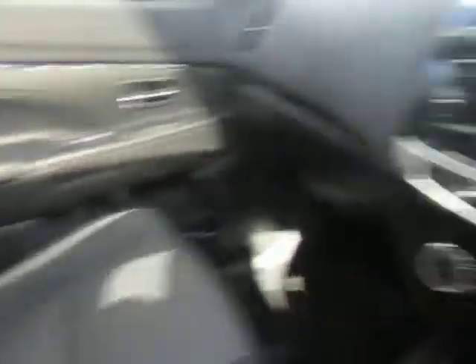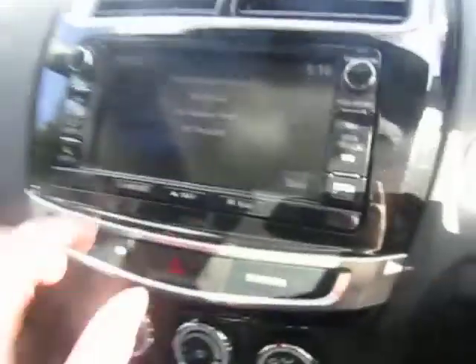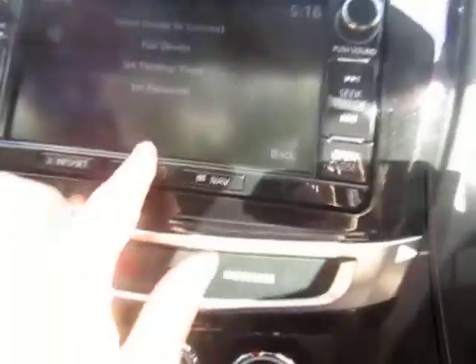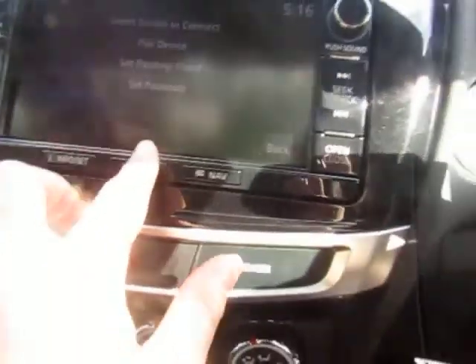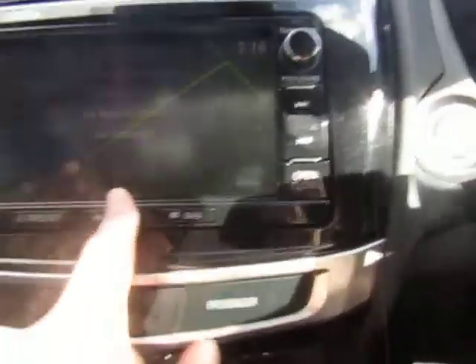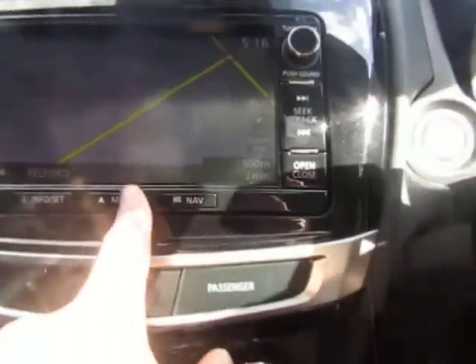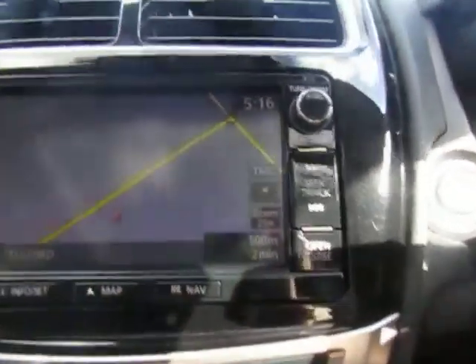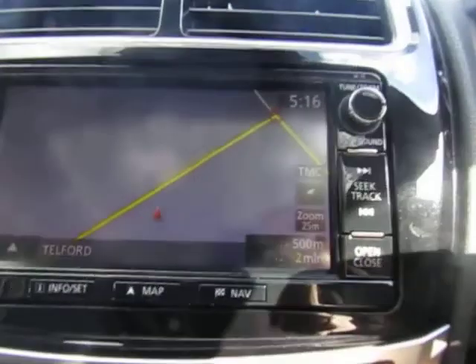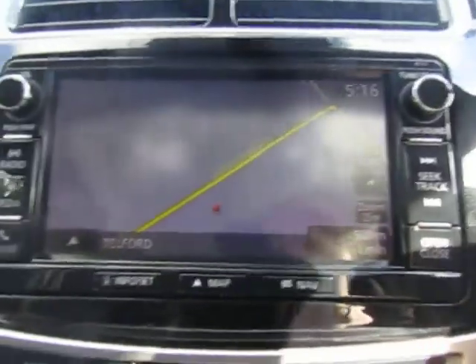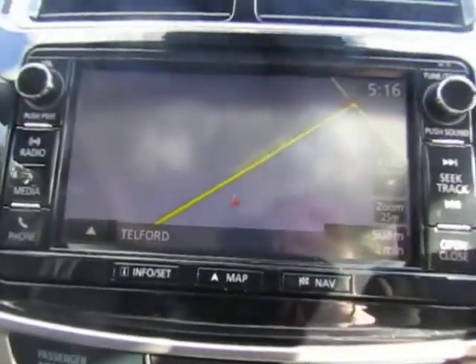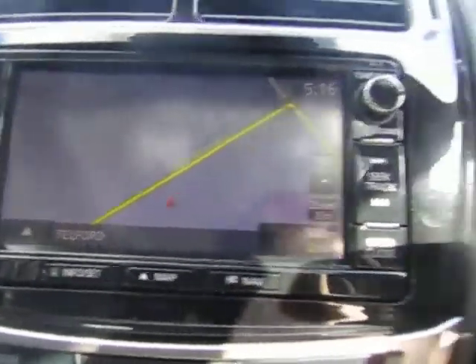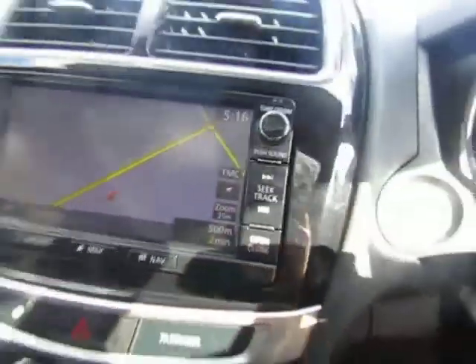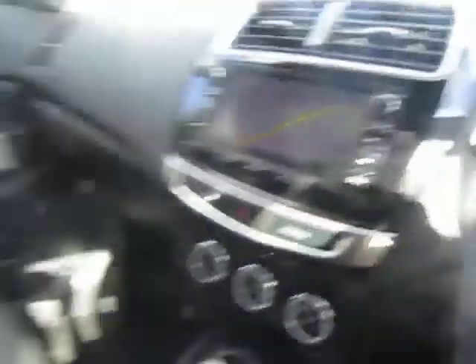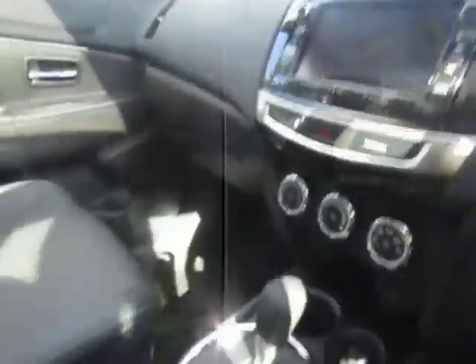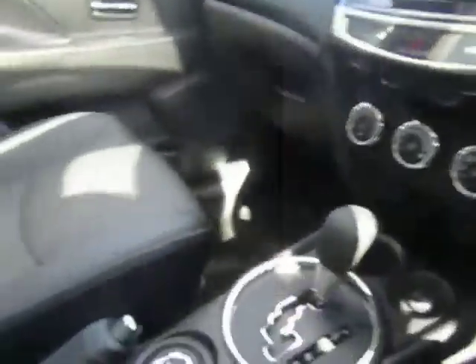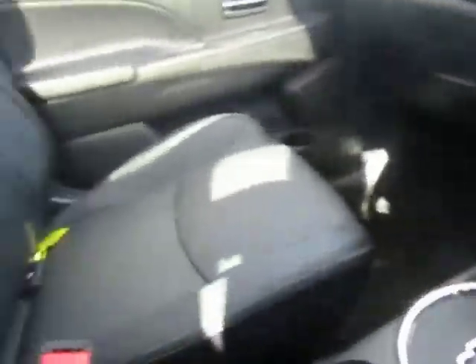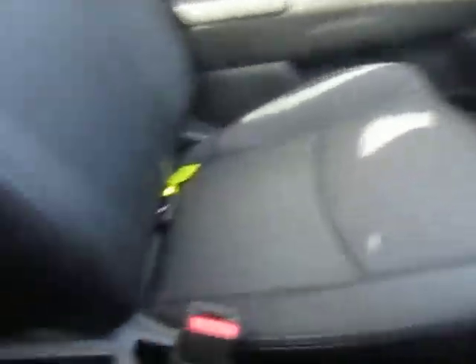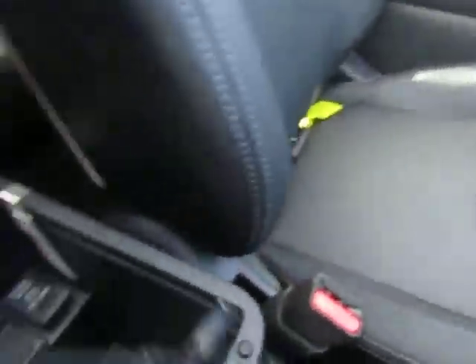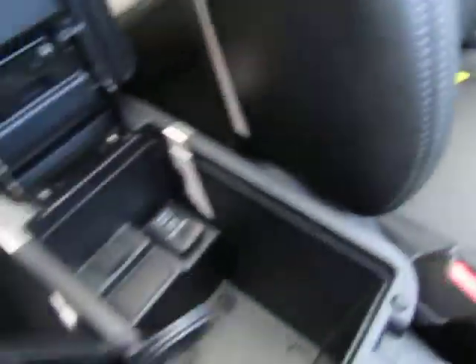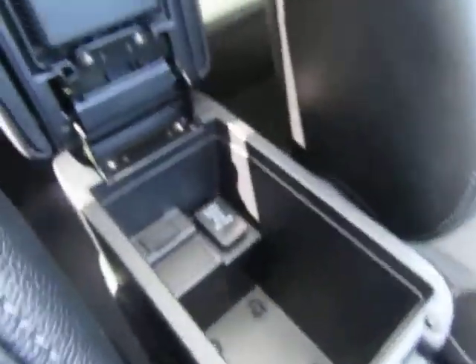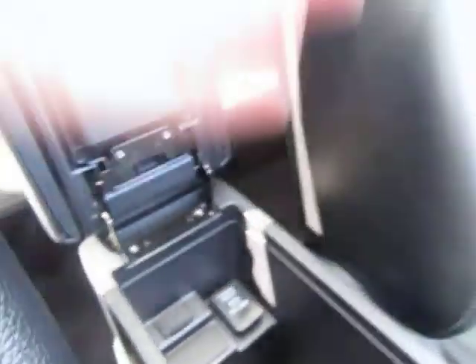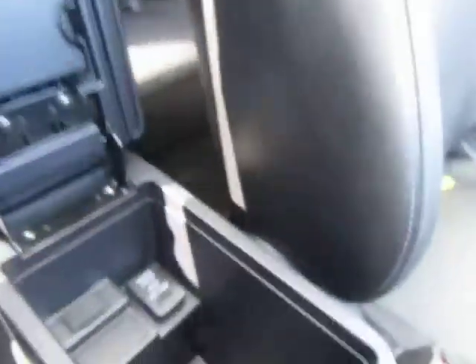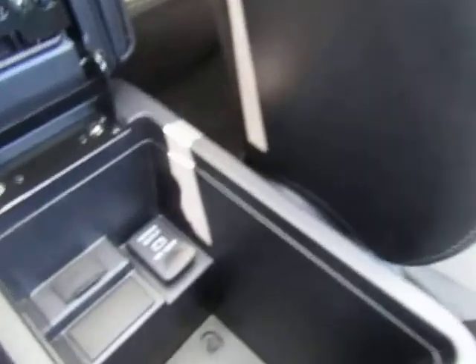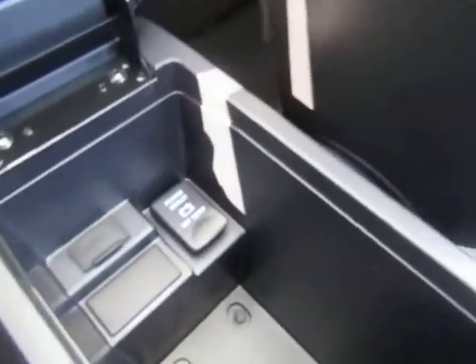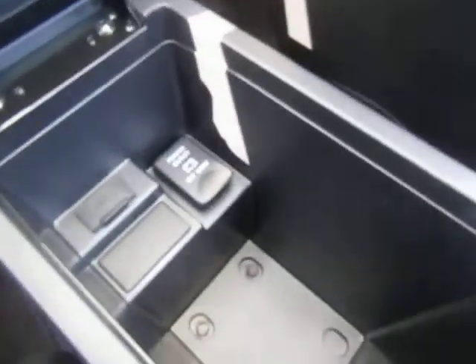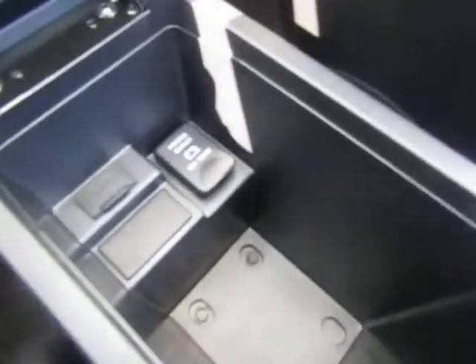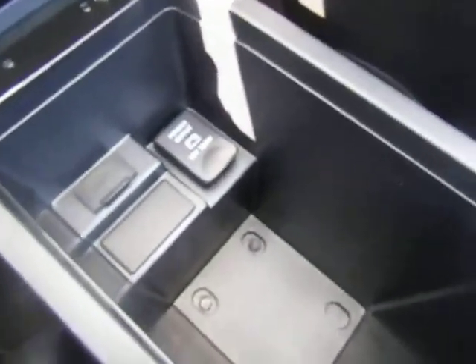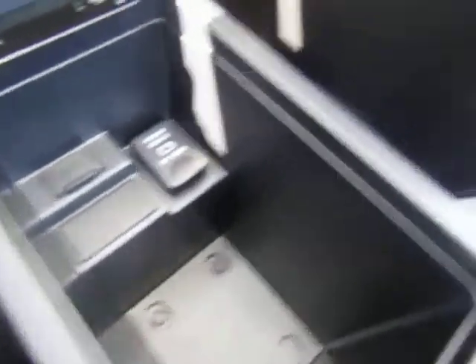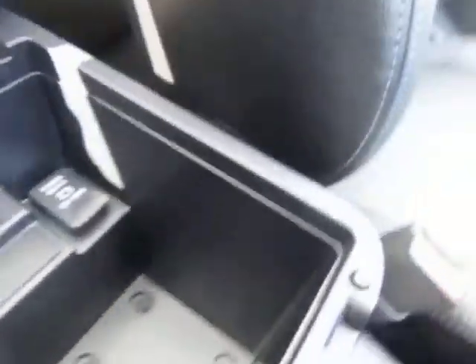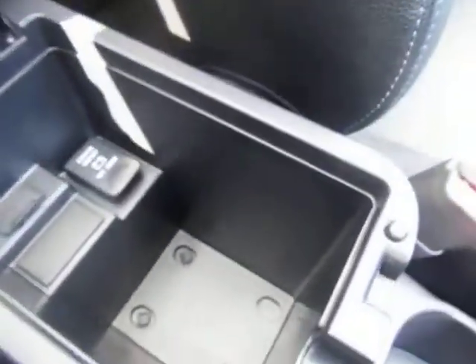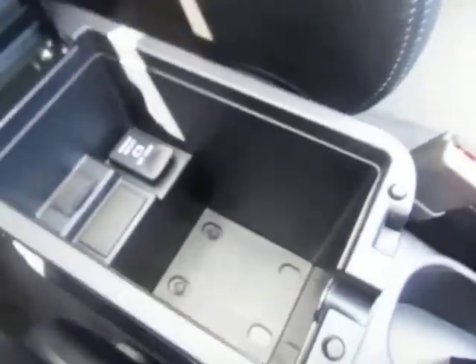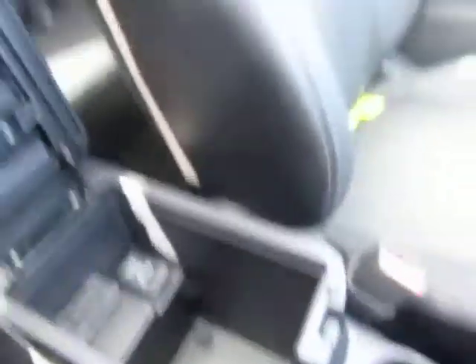There is also built-in satellite navigation. Plenty of storage space, and underneath the armrest we have a power outlet and USB ports.